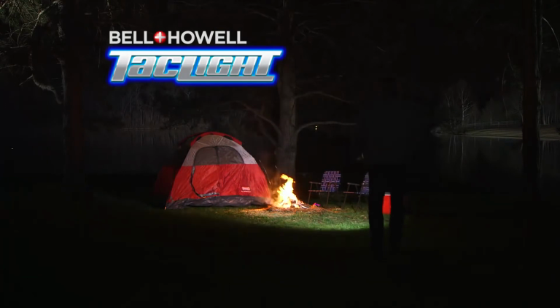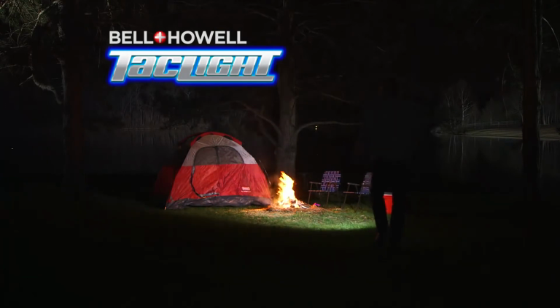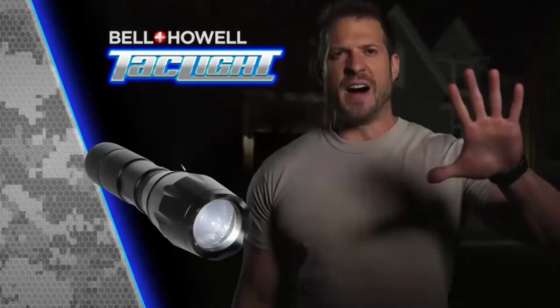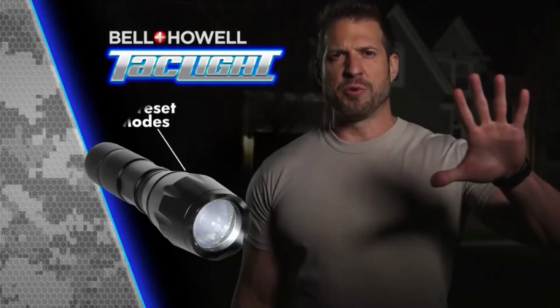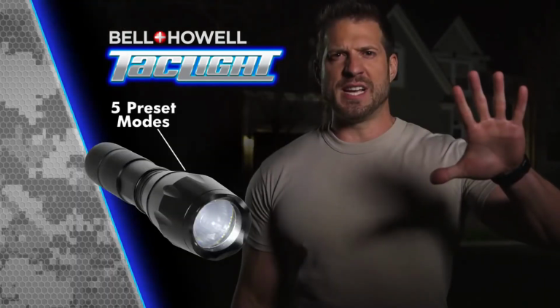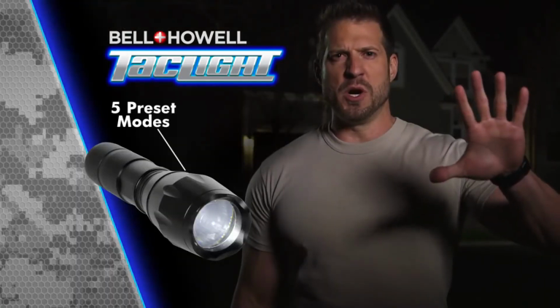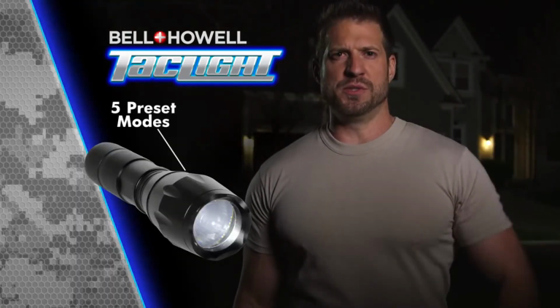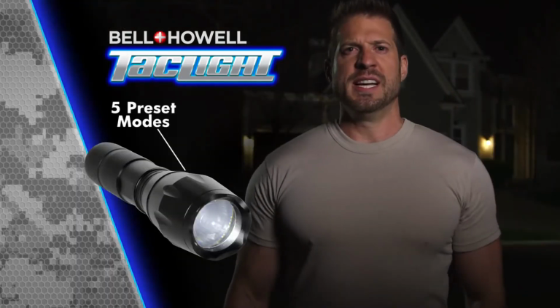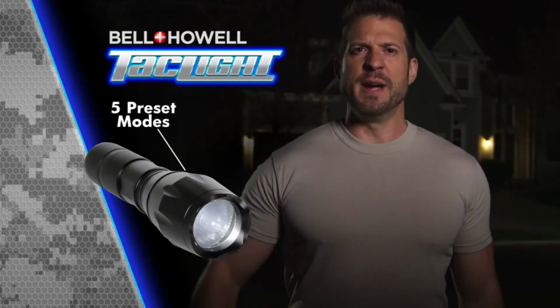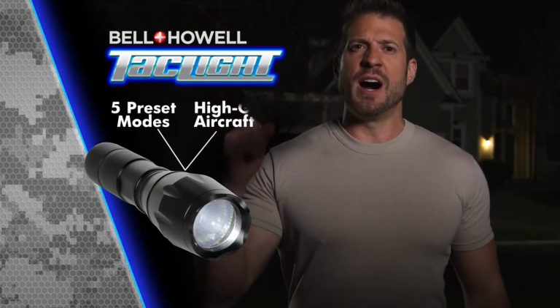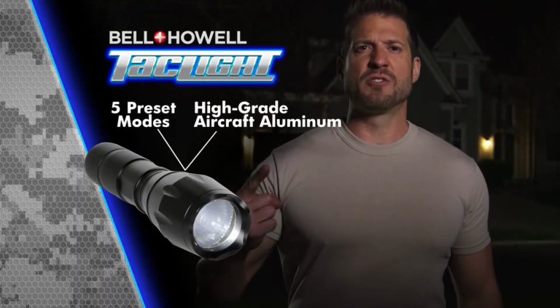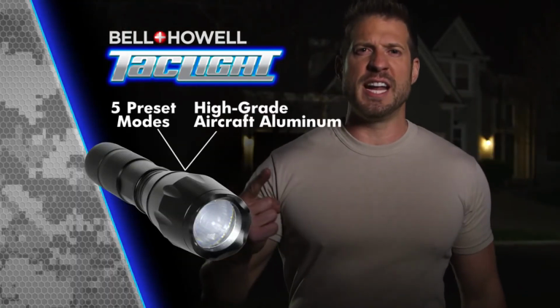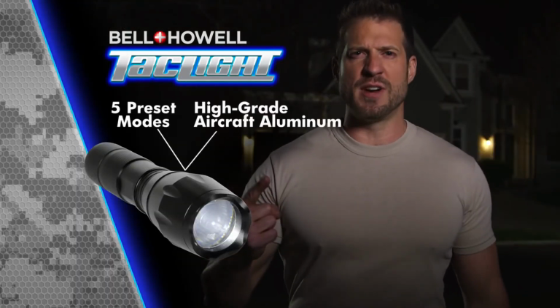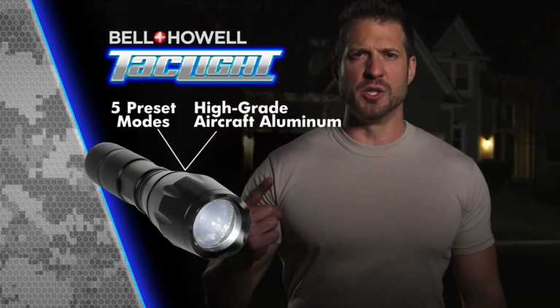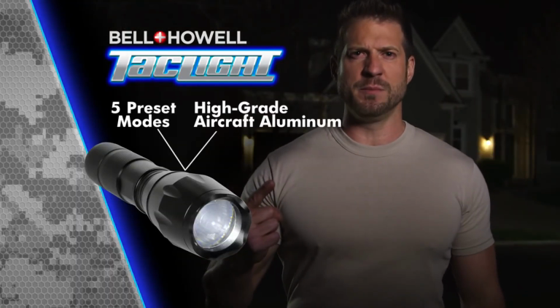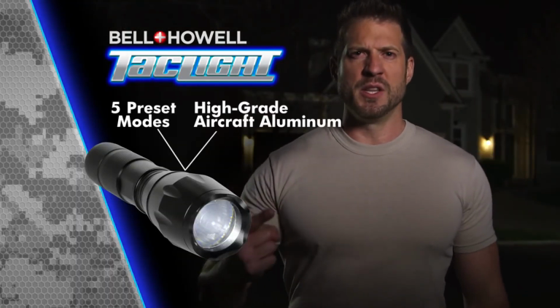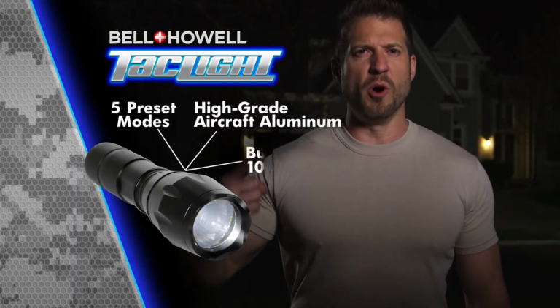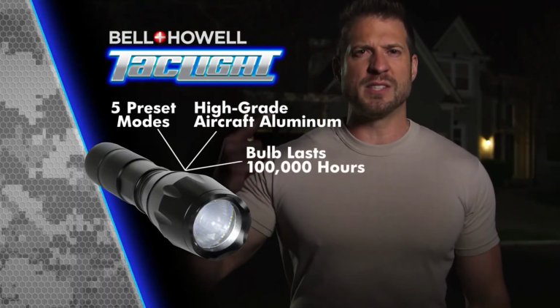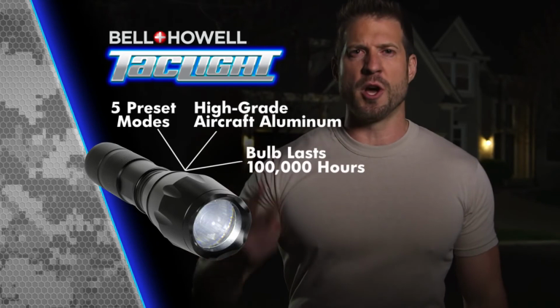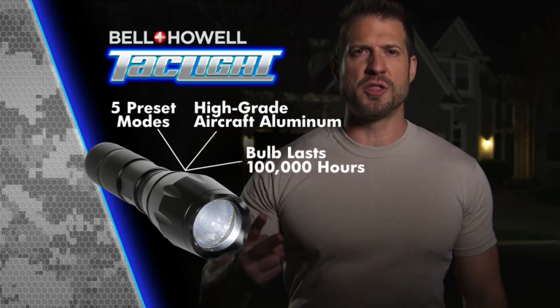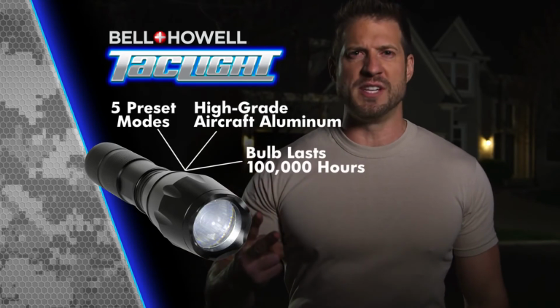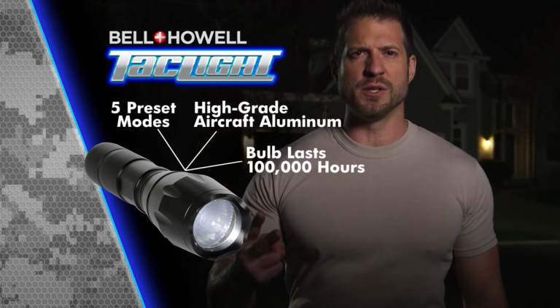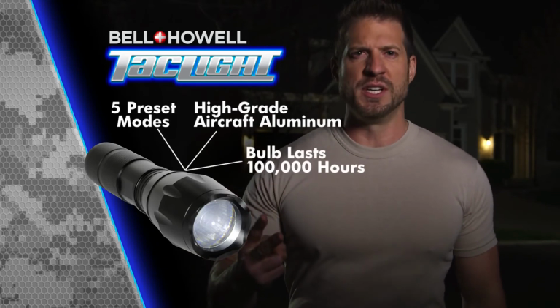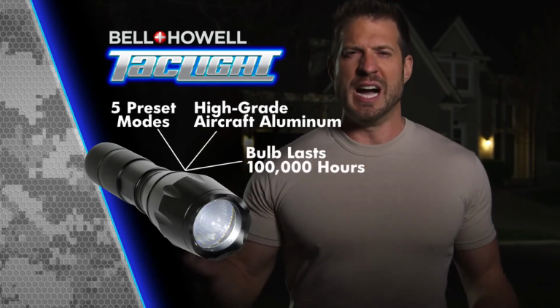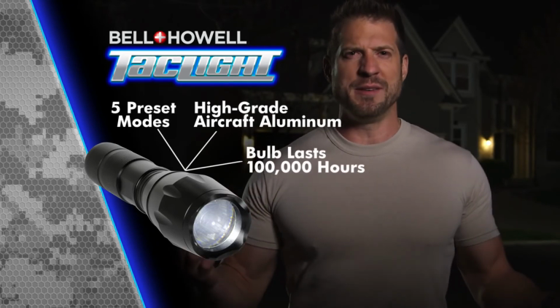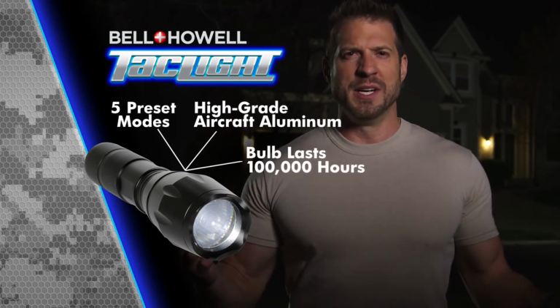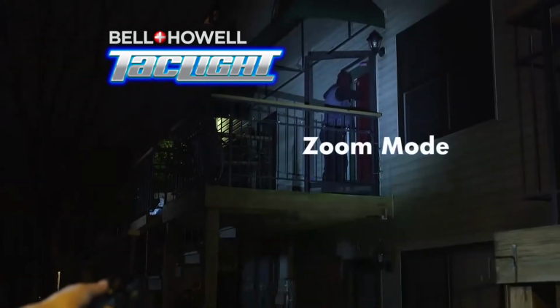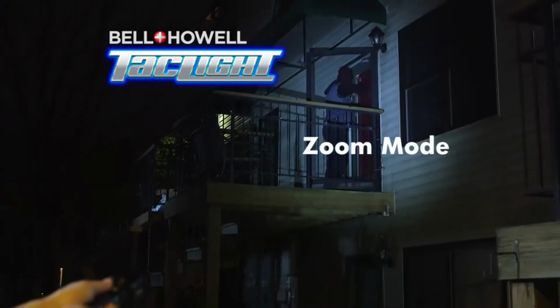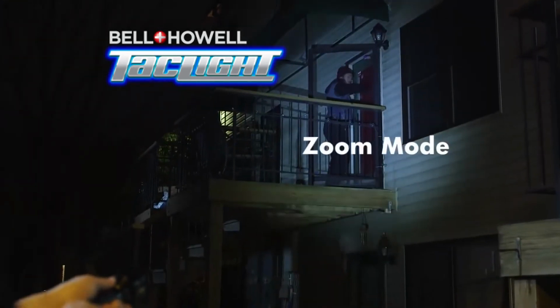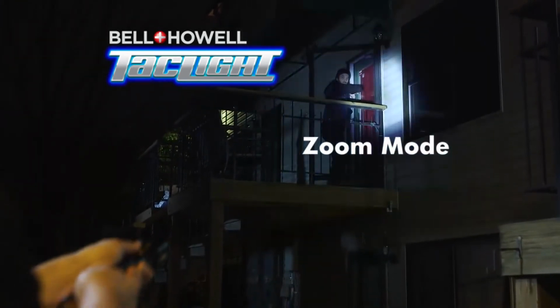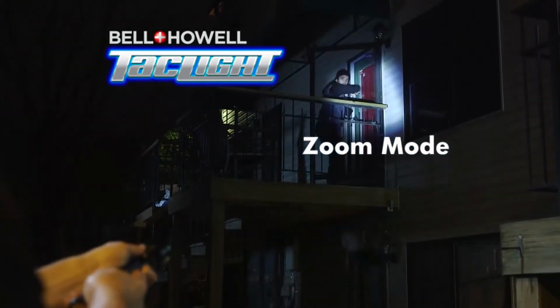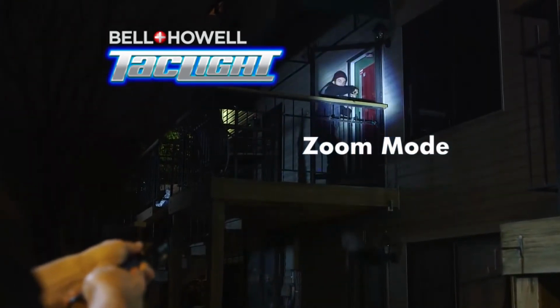What else? Five preset modes. It's made of high-grade aircraft aluminum. The bulb lasts 100,000 hours. There's just nothing like it on the market today.